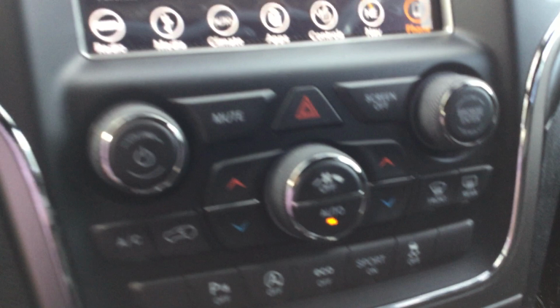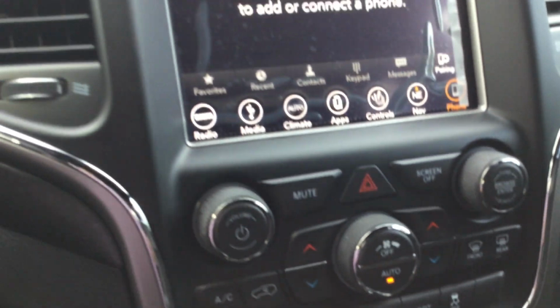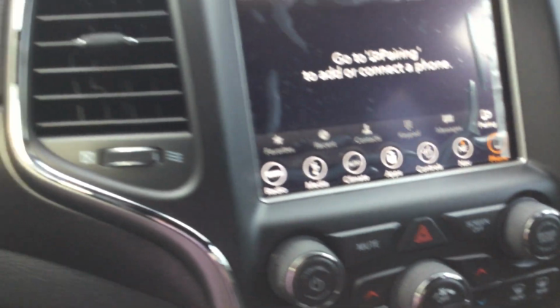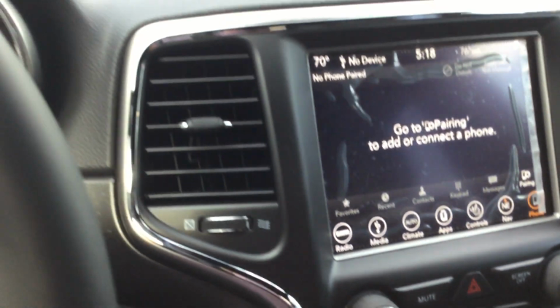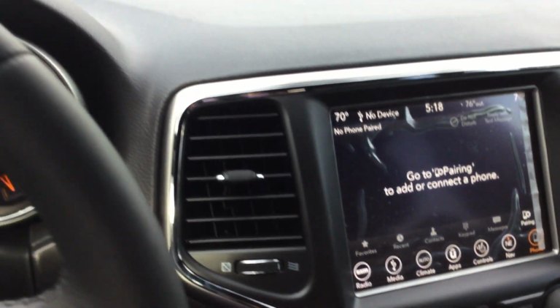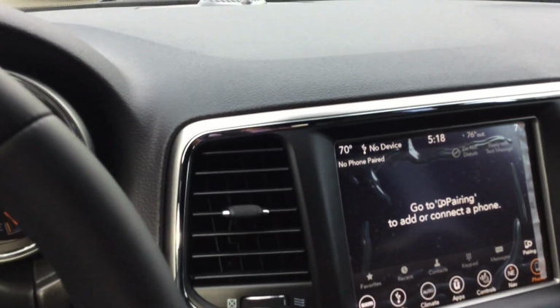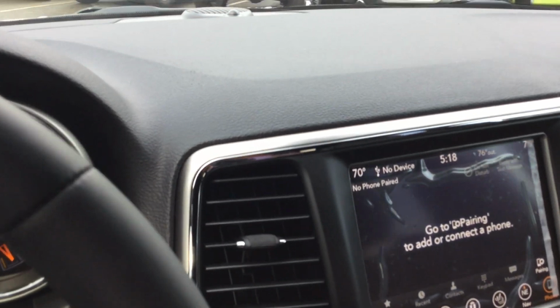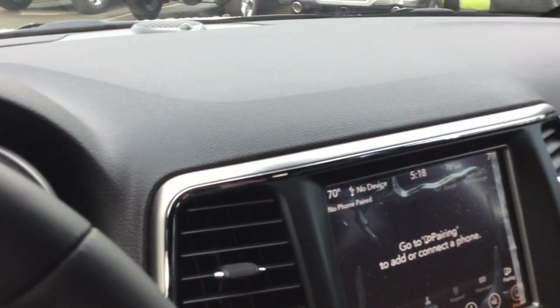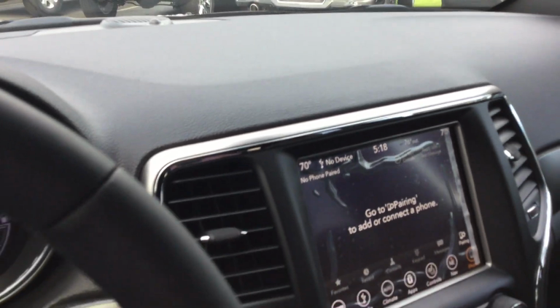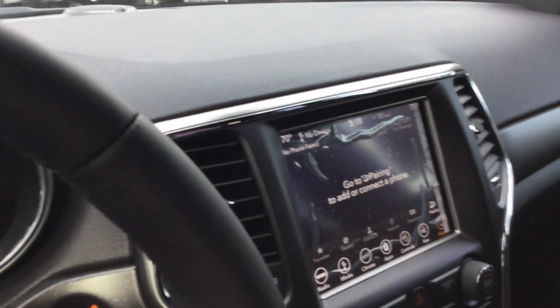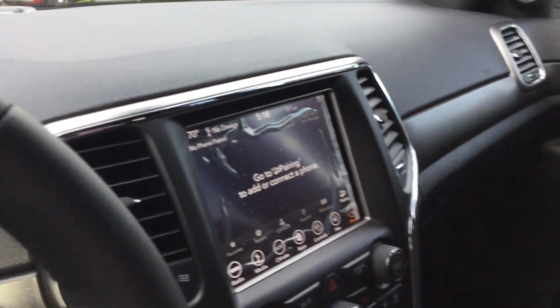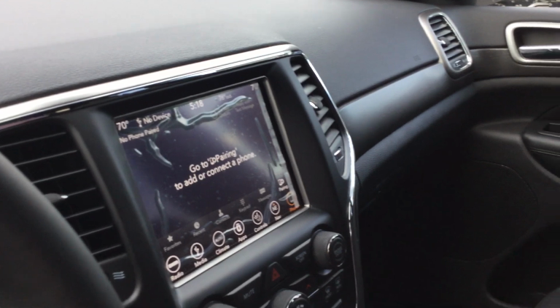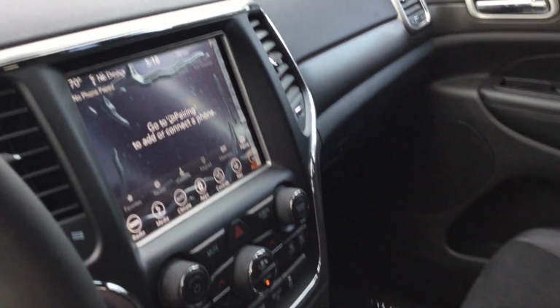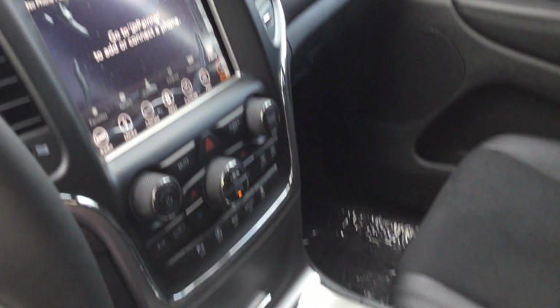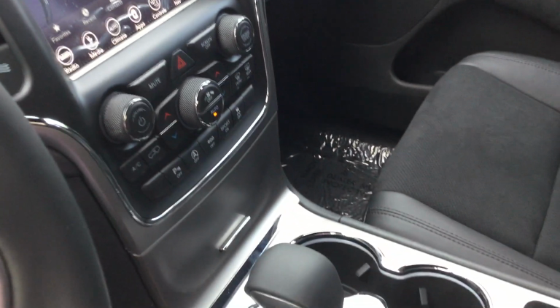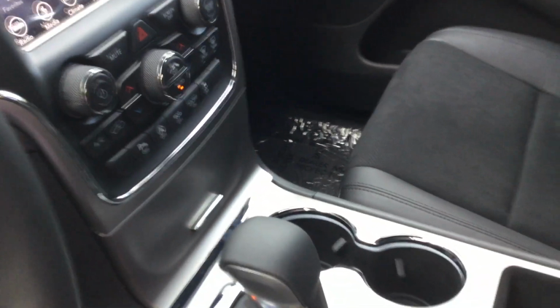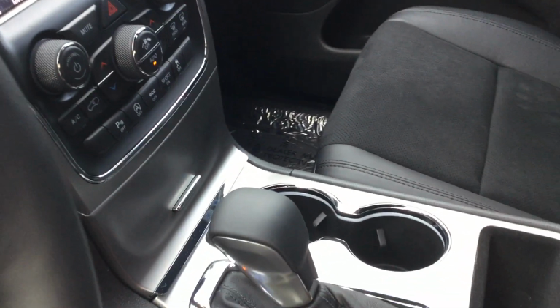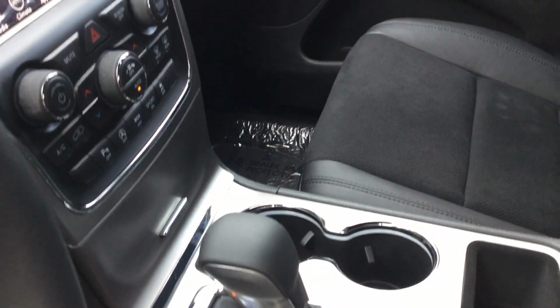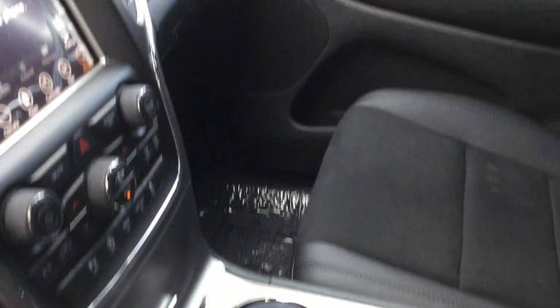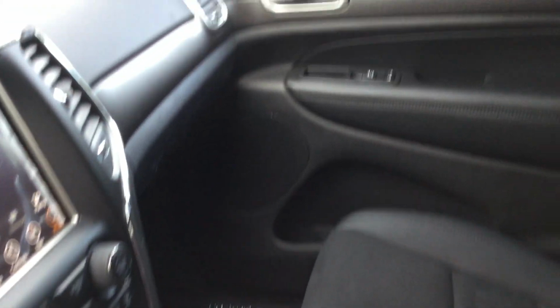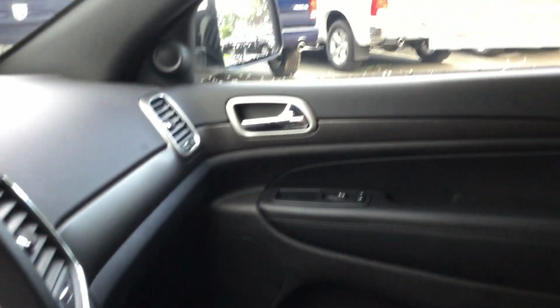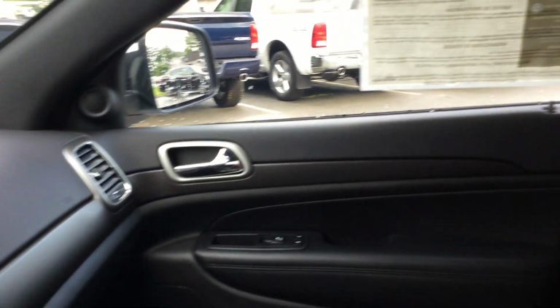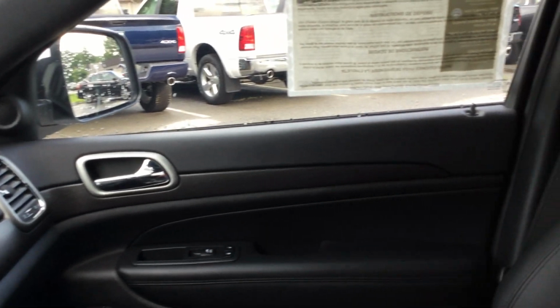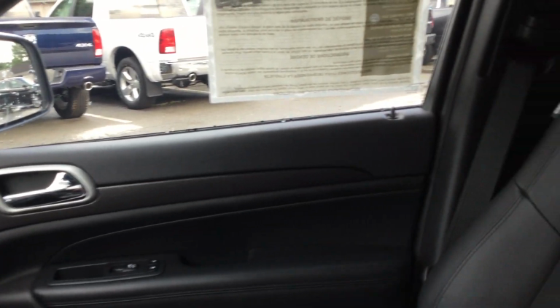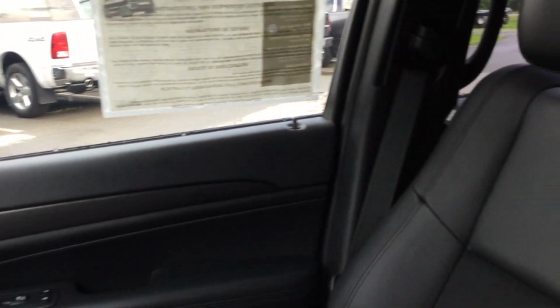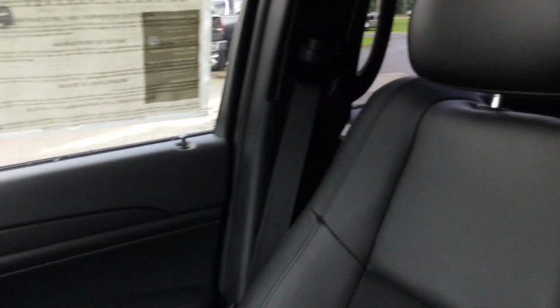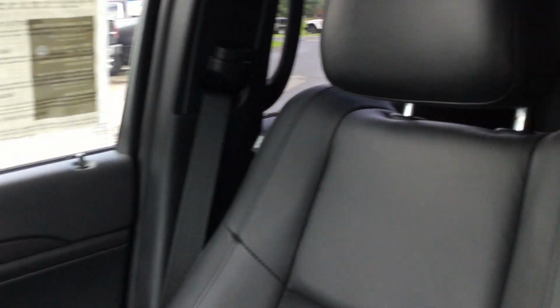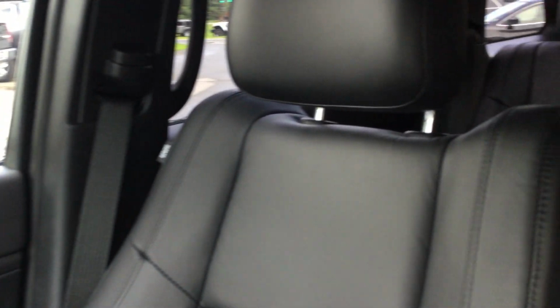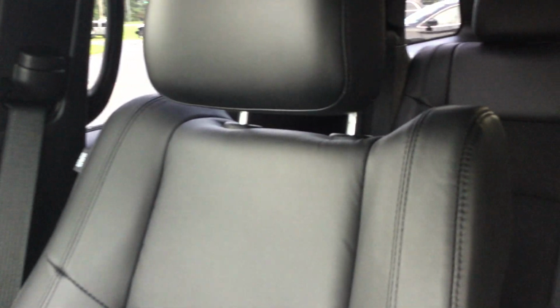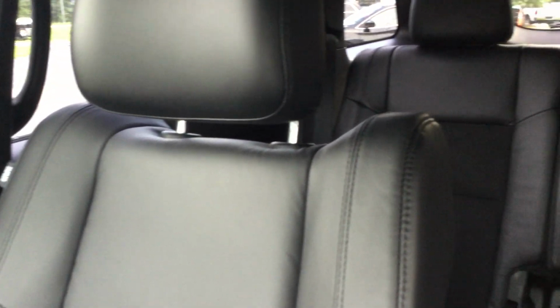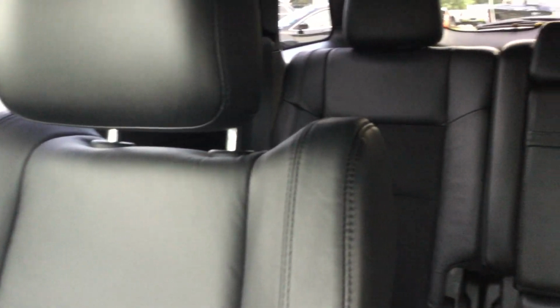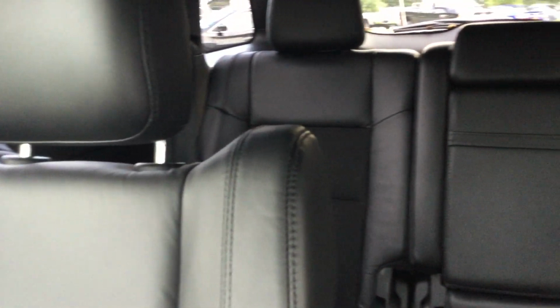So this is the brand new 2018 Jeep Grand Cherokee Altitude with the nine-speaker system and subwoofer — white exterior with the black interior. It's a great vehicle and we'd love for you to stop up and check it out. We'll talk to you later, thanks Tricia!